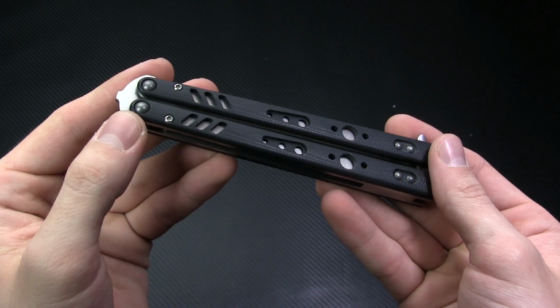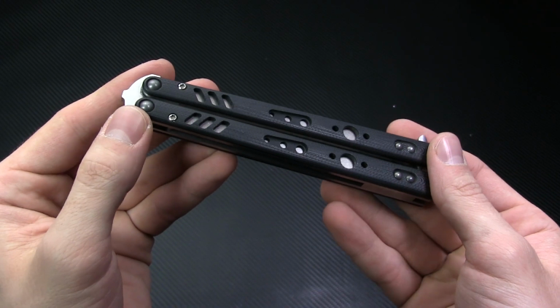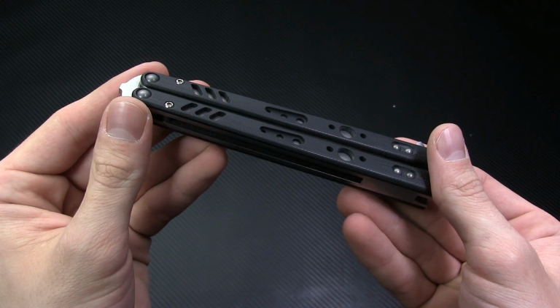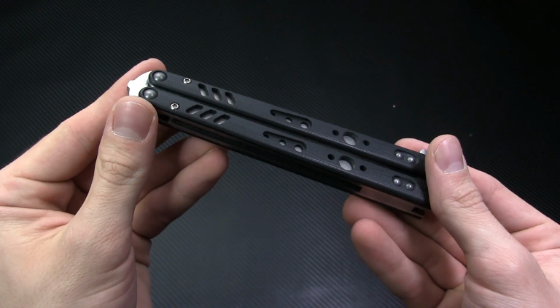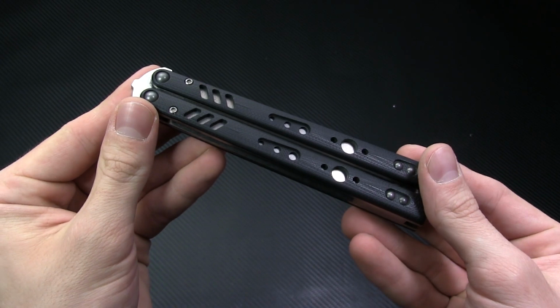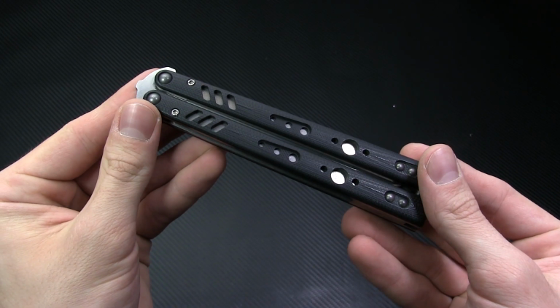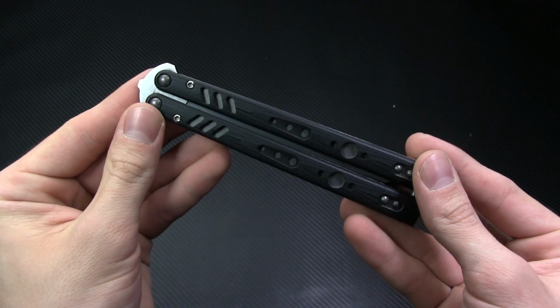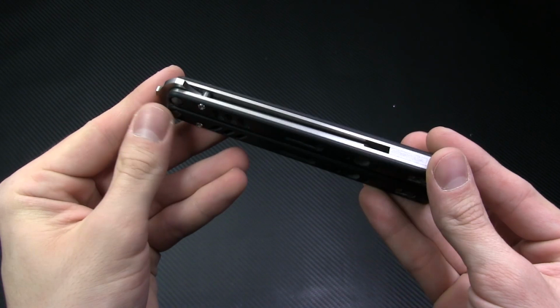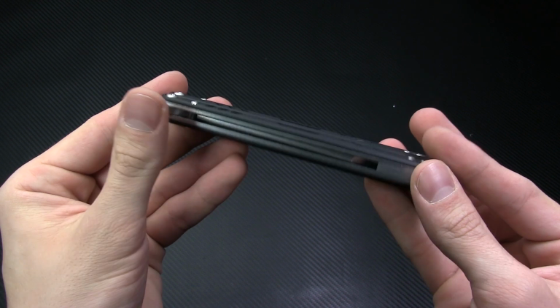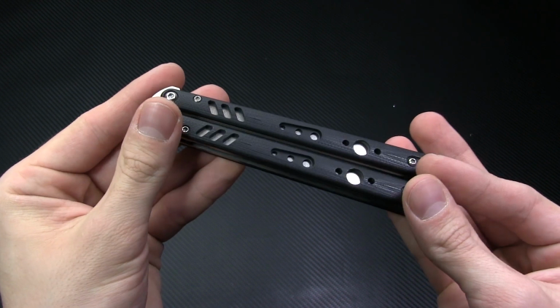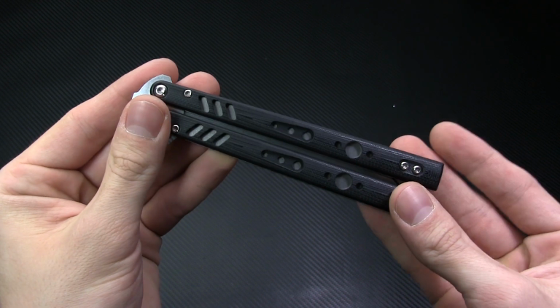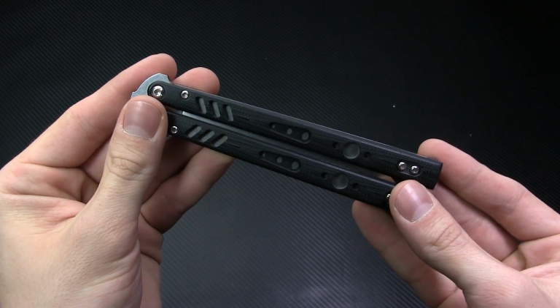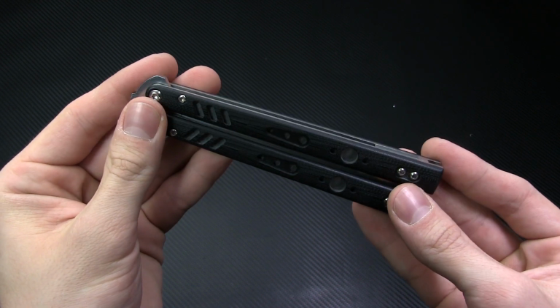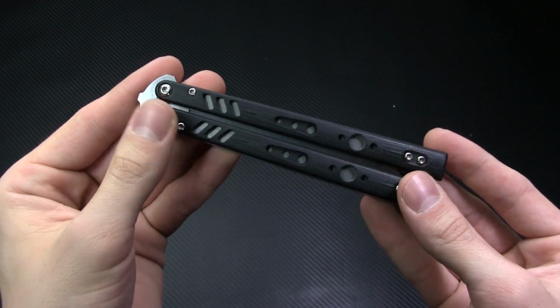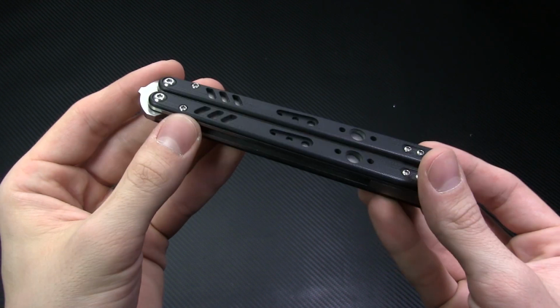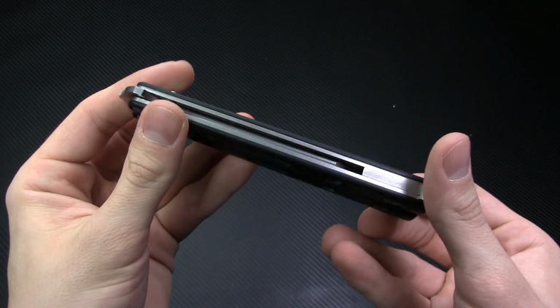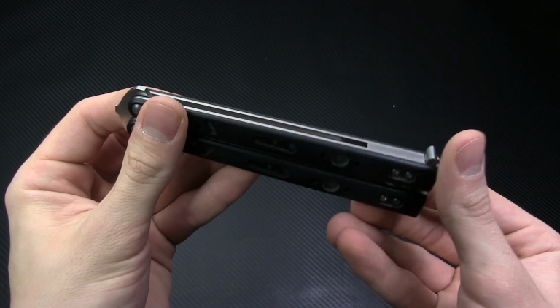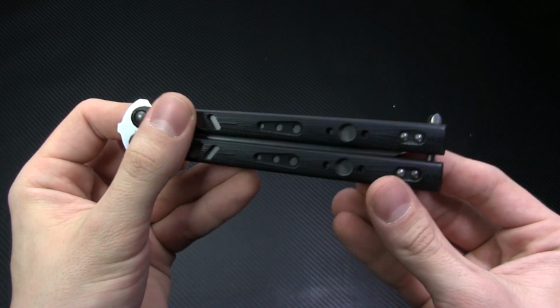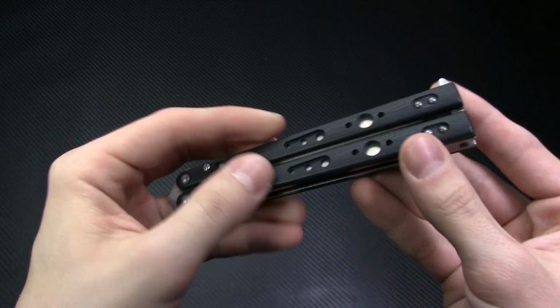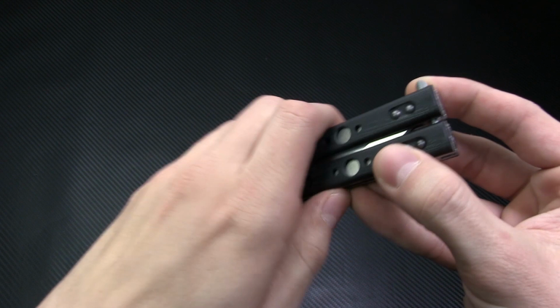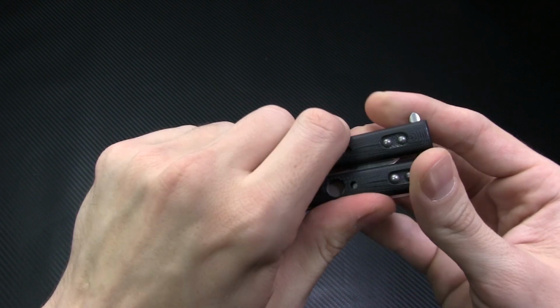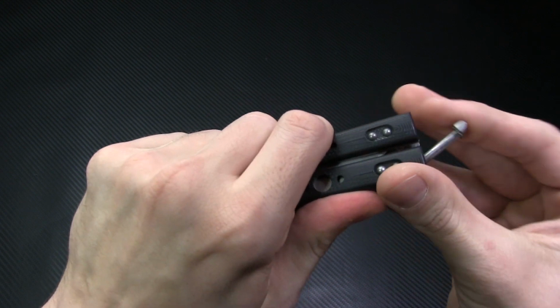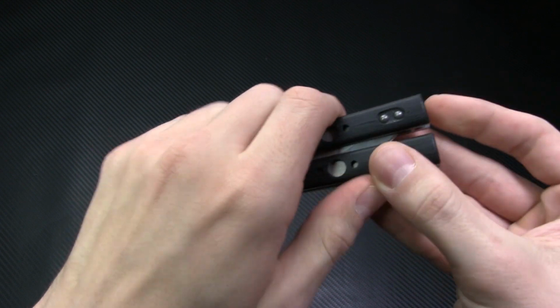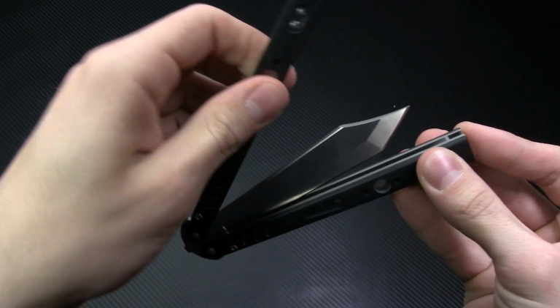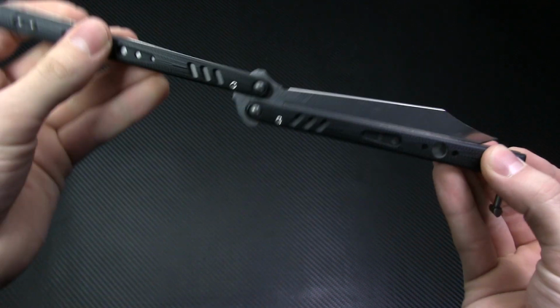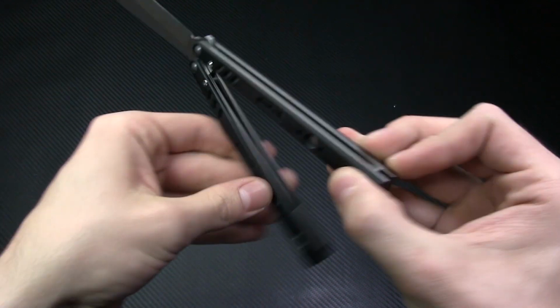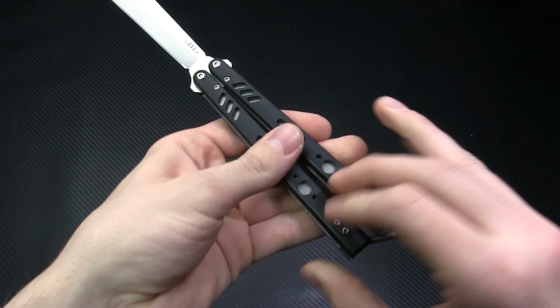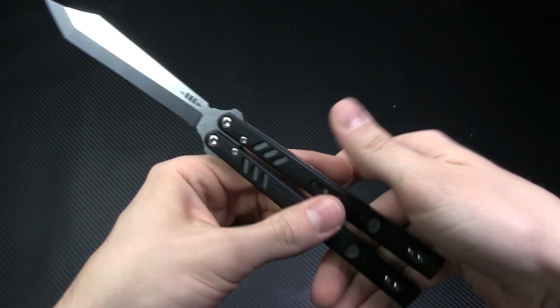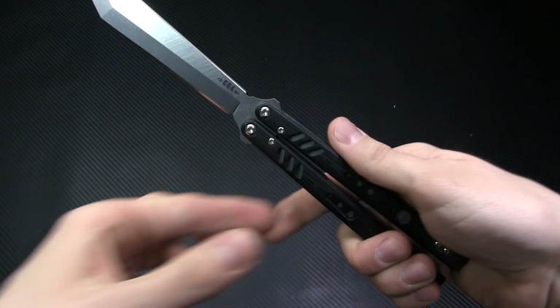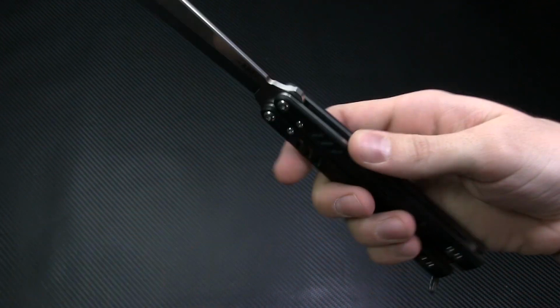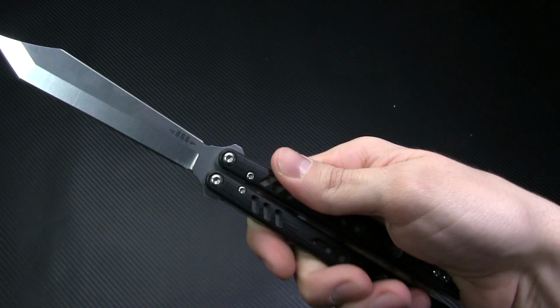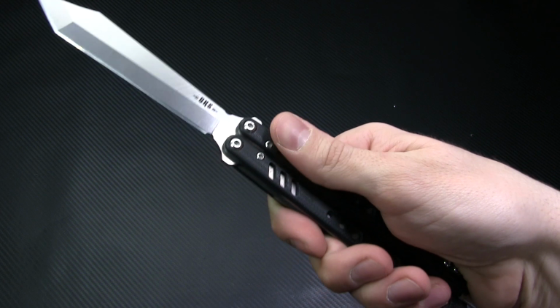It's going to be really hard to find a butterfly knife with a more refined design than this one. The Replicant is built with a heavy emphasis on functionality and ergonomics. Unlike BRS's Alpha Beast, this model features G10 handle scales making for the surest grip yet.